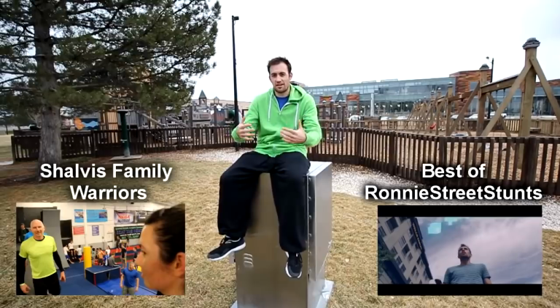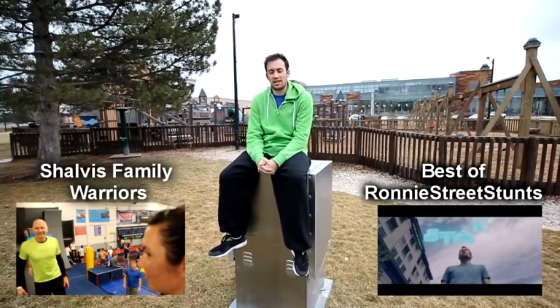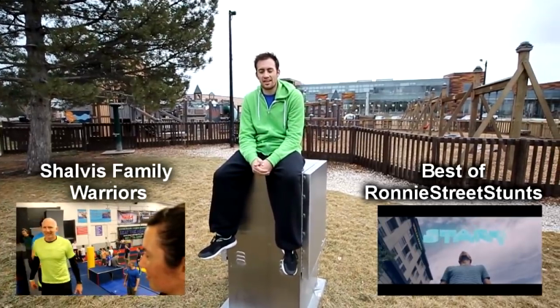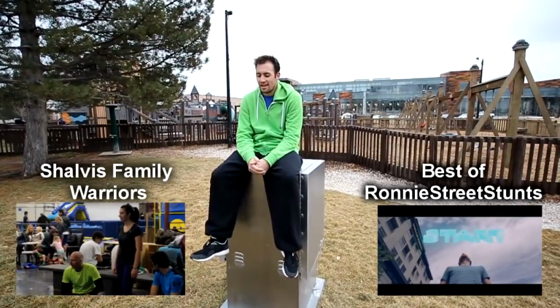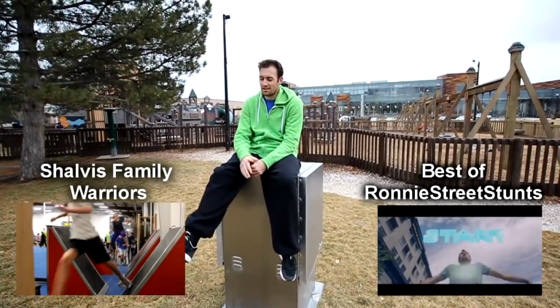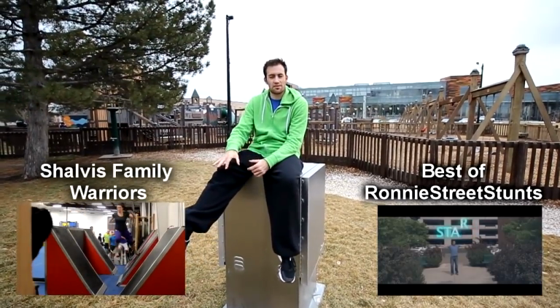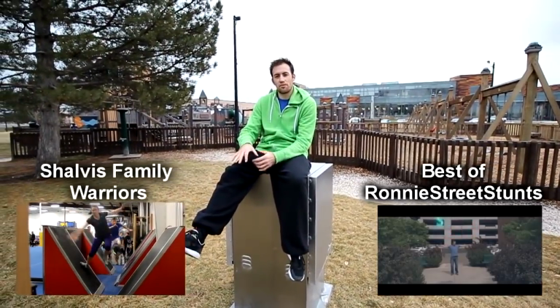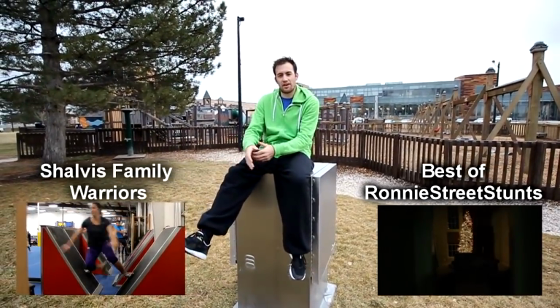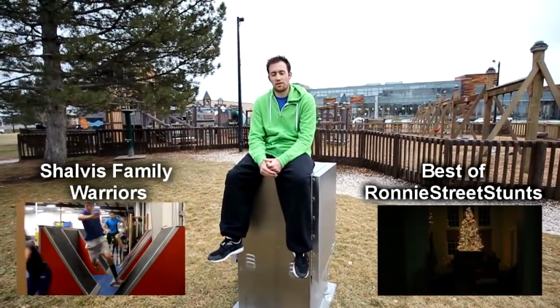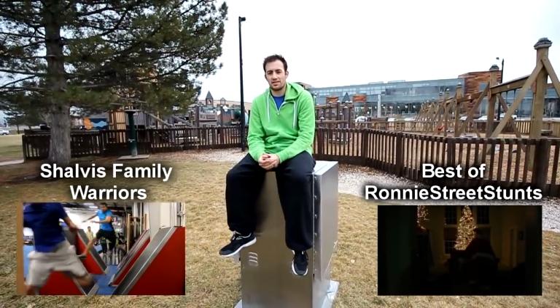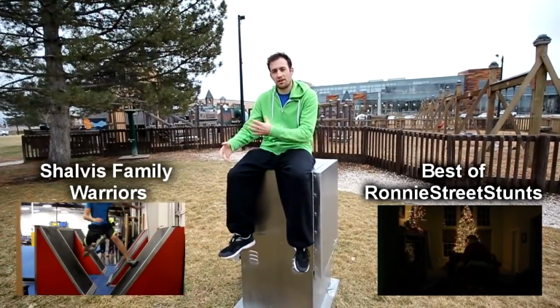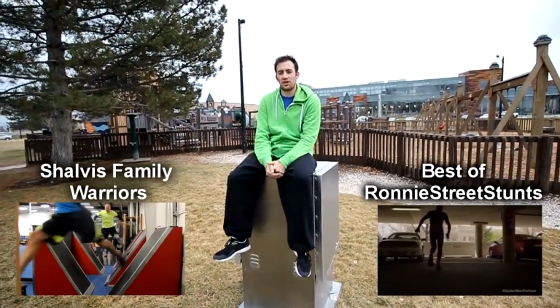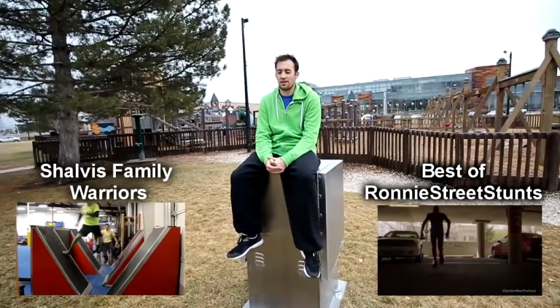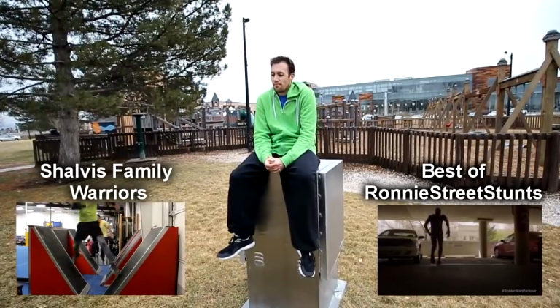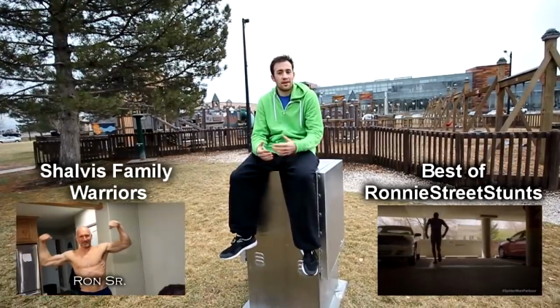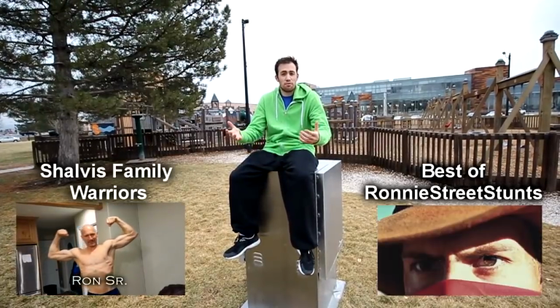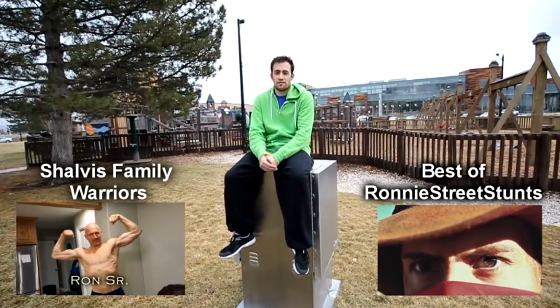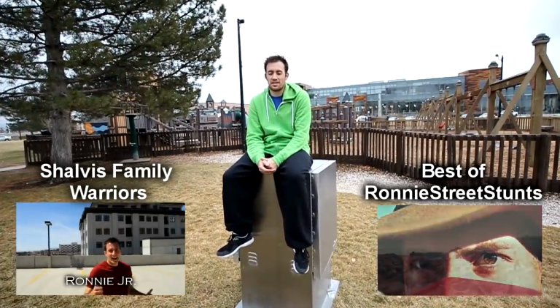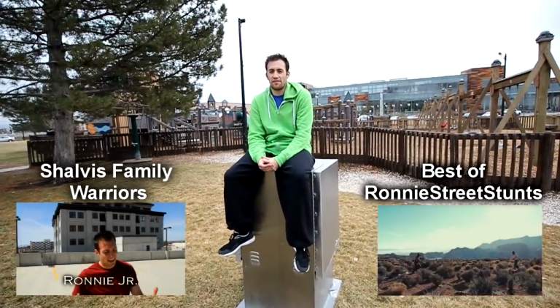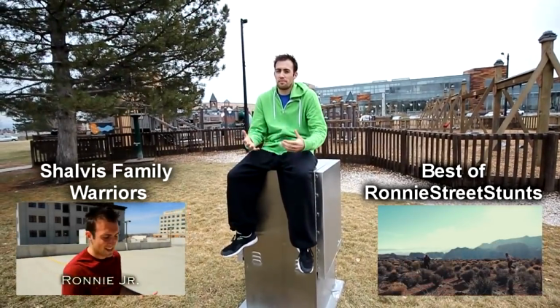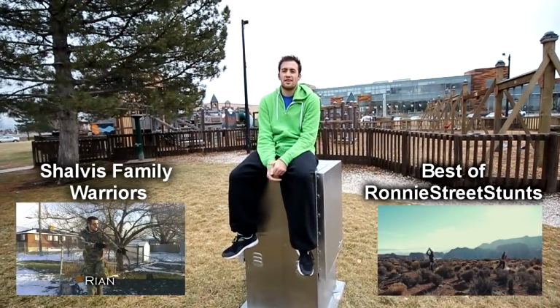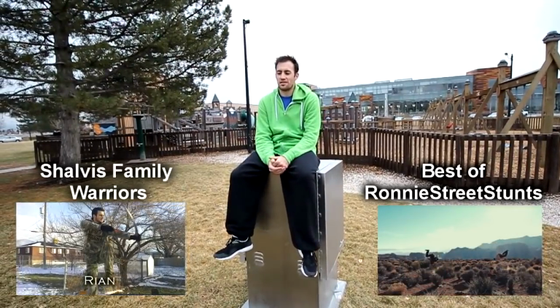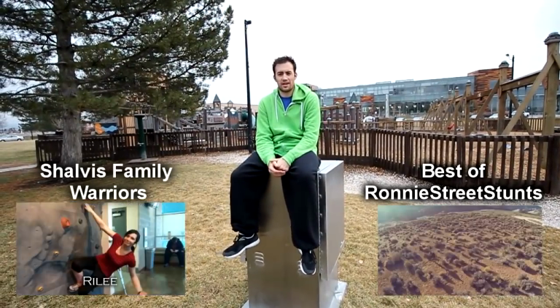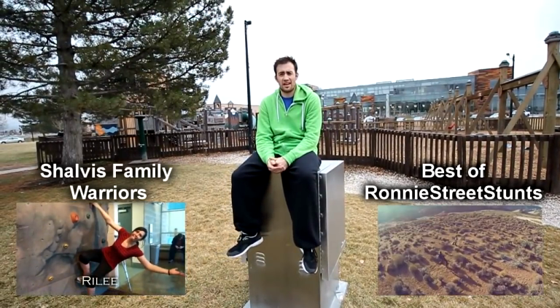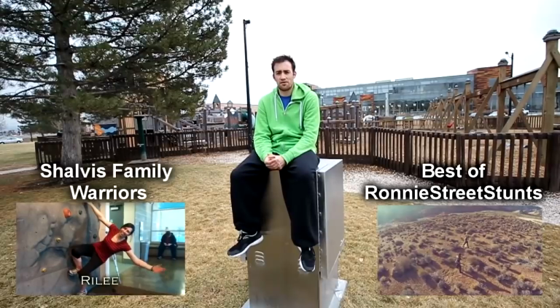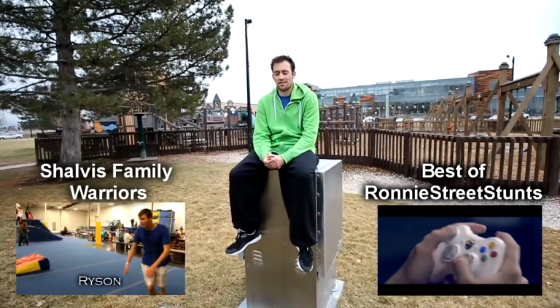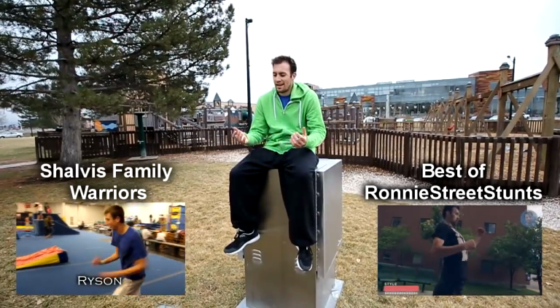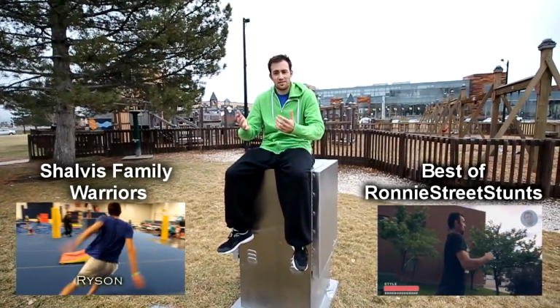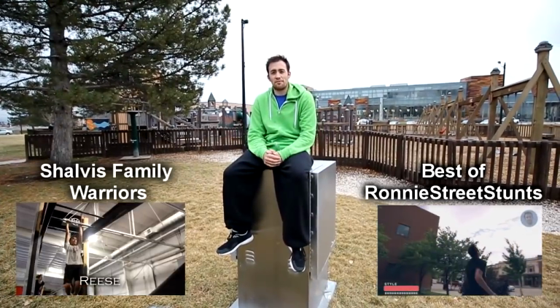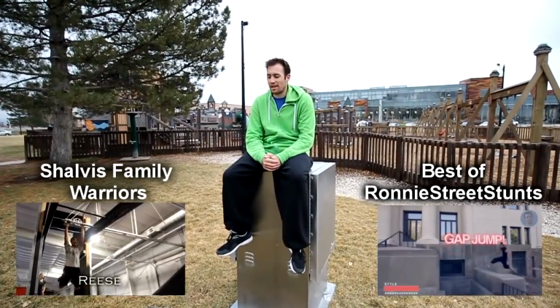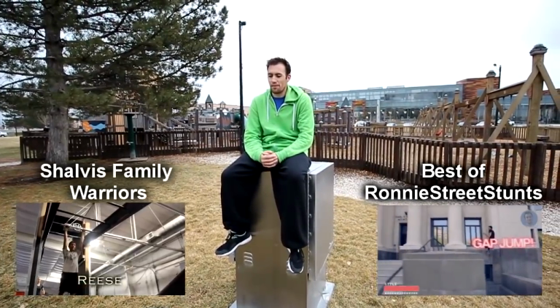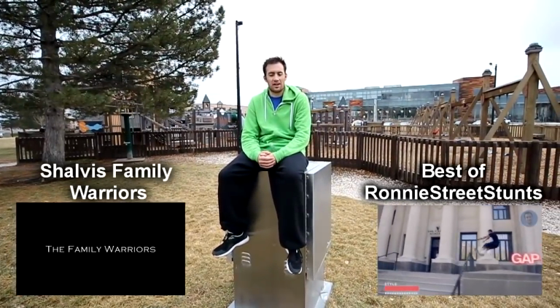I started training again. My ankle's still a little weak, so I have to wear the brace to make sure I don't re-injure it. But I did pull off some cool stuff today for it being my first time back outside in a little while, and it feels good. I'm just glad to be back out training.